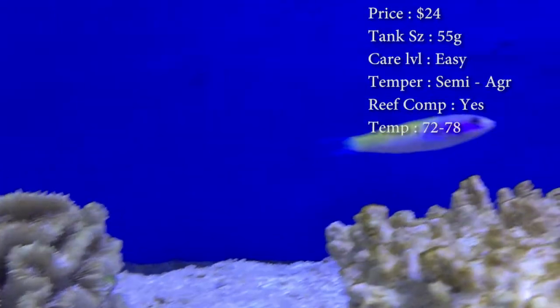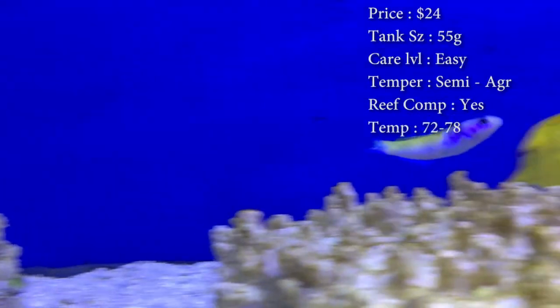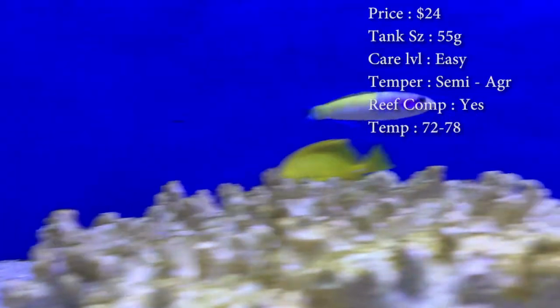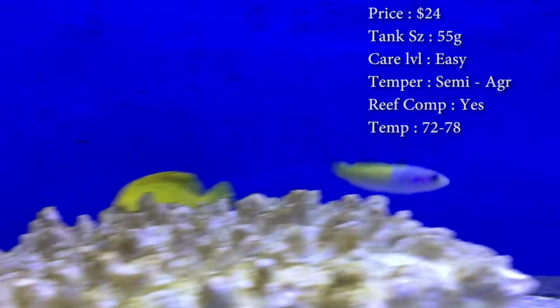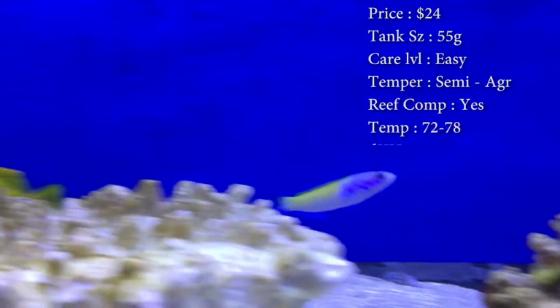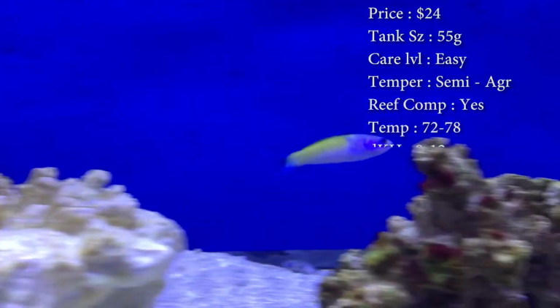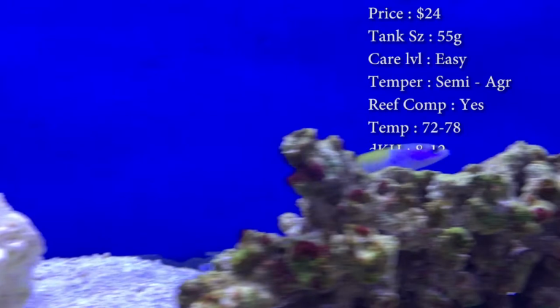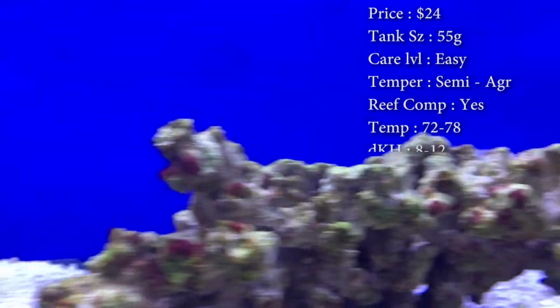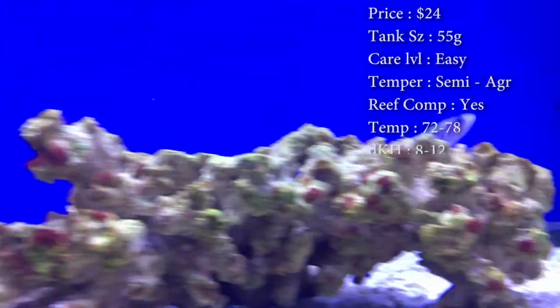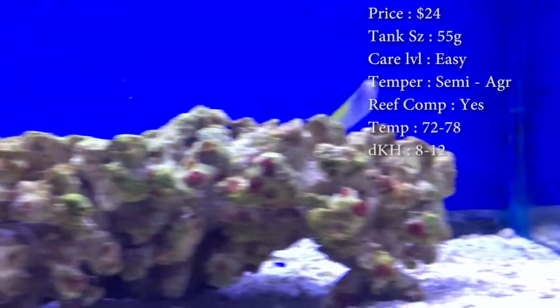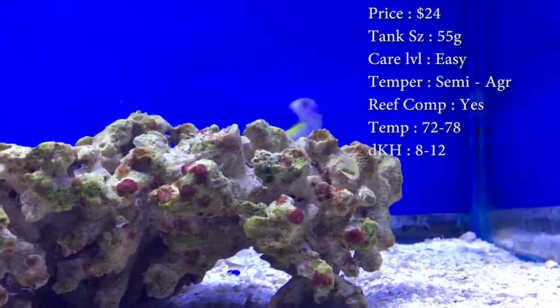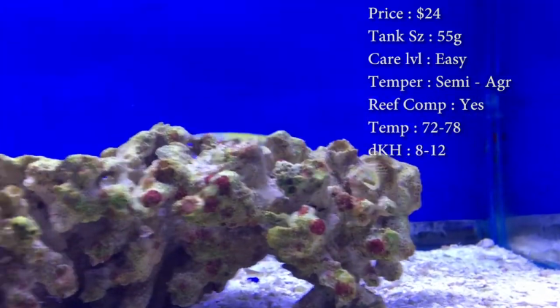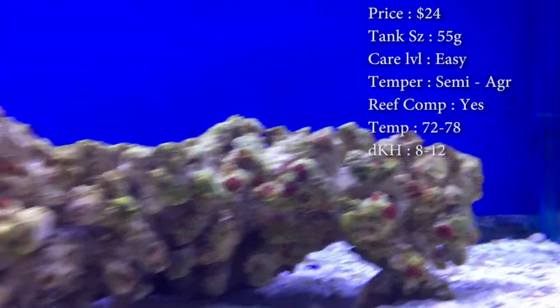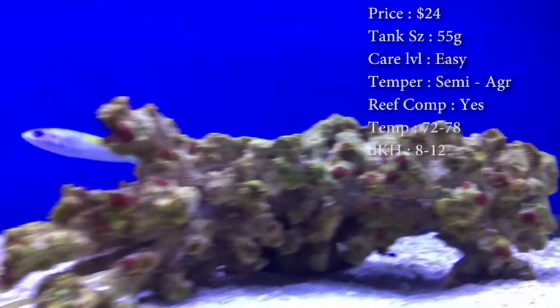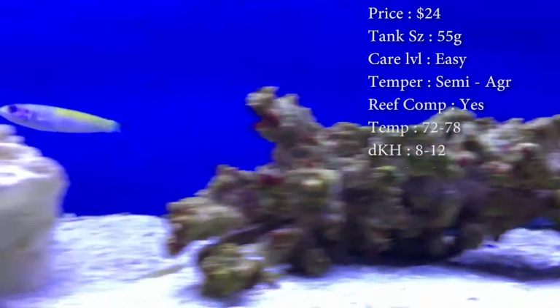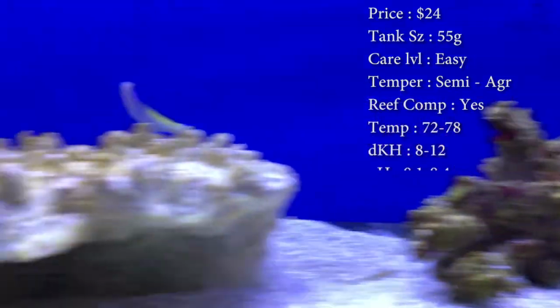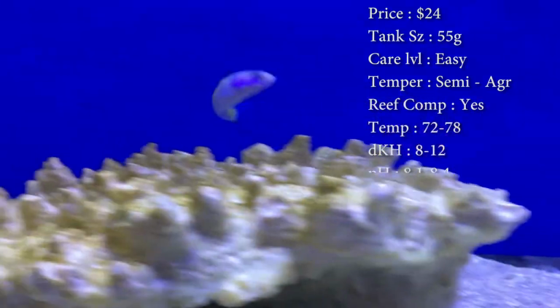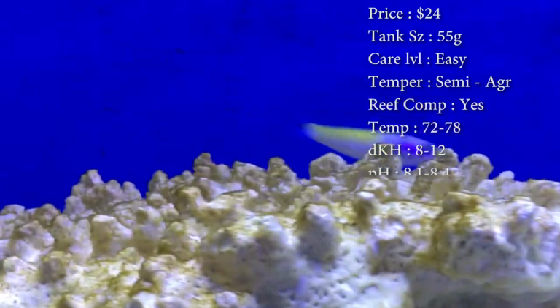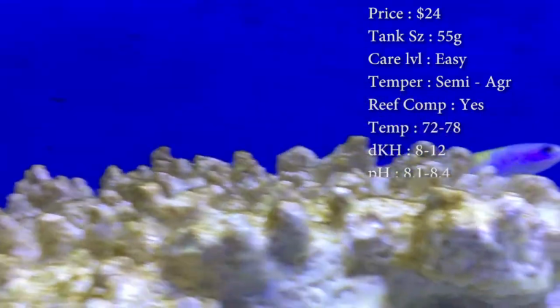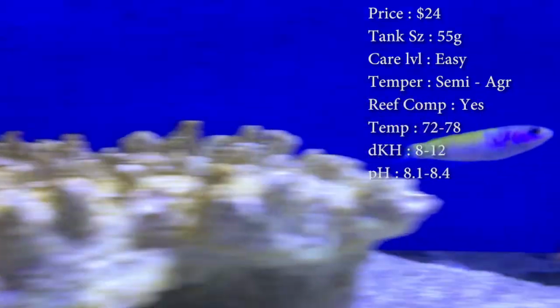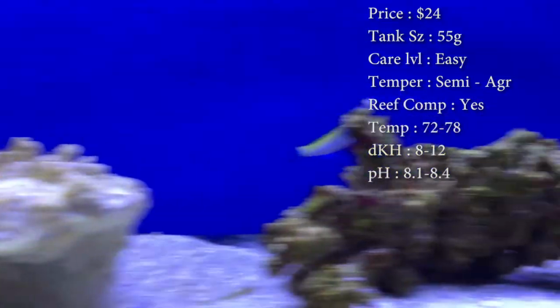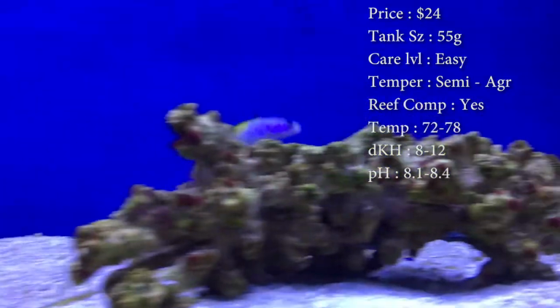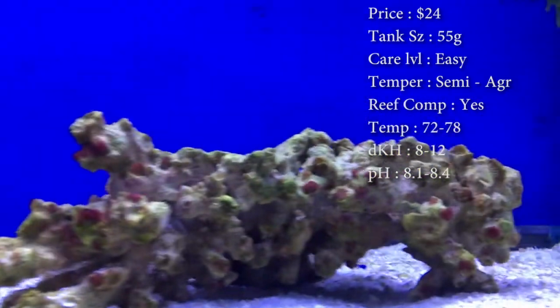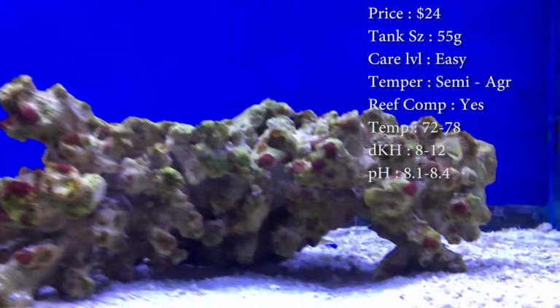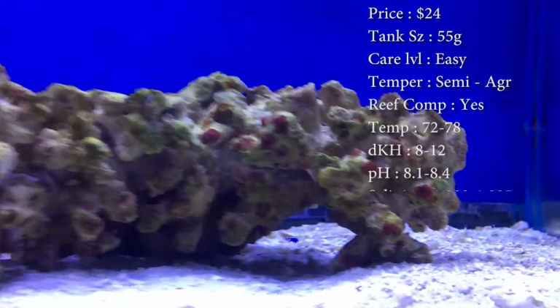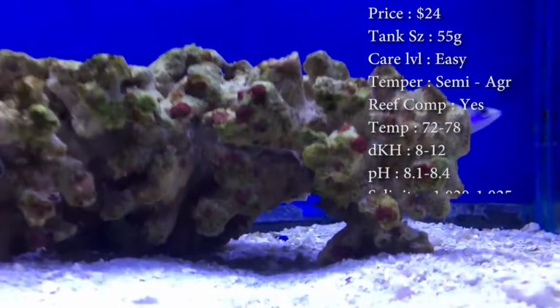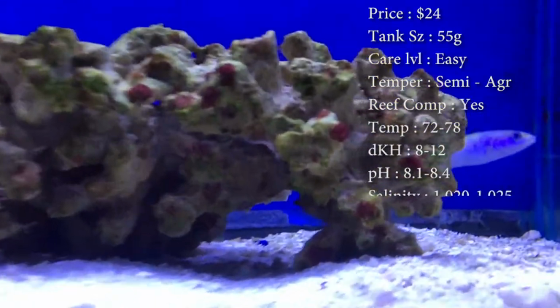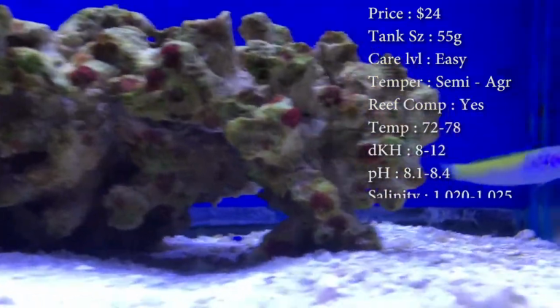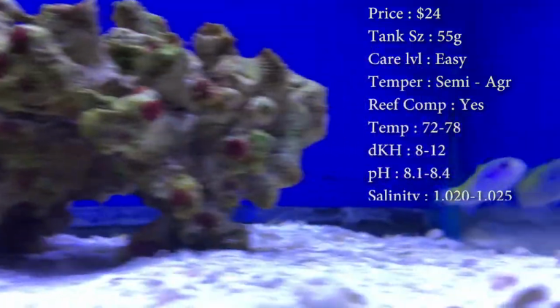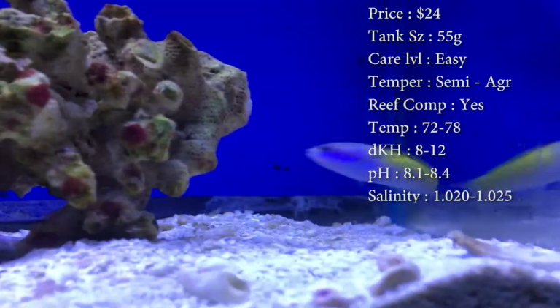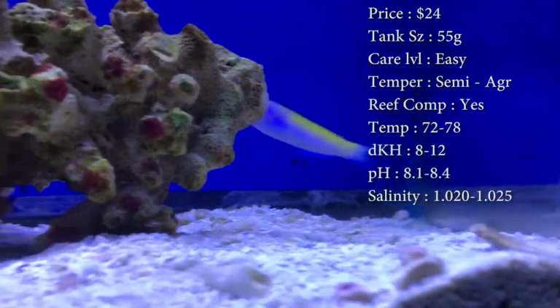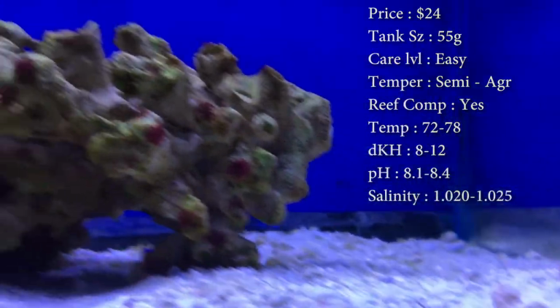Reef compatible: yes, he's a good reef fish to have. But we've had problems with them knocking corals over if they're not glued, just because of them swimming around so fast and hectic.